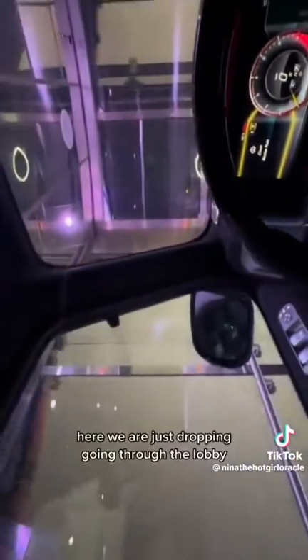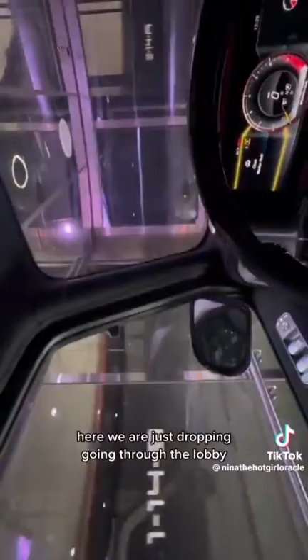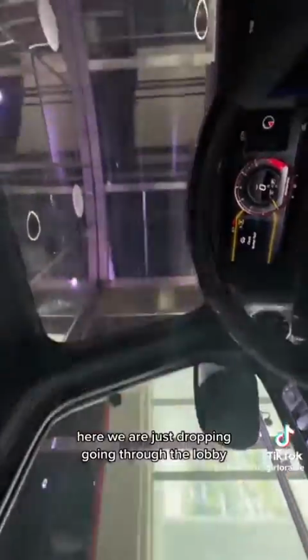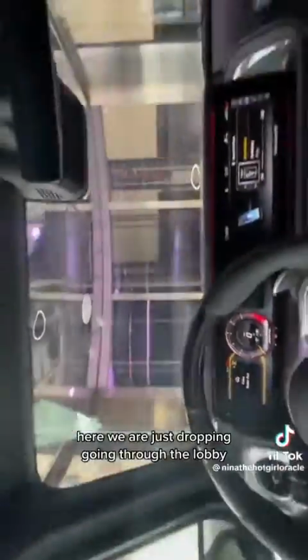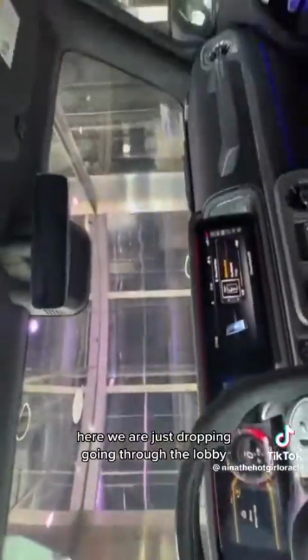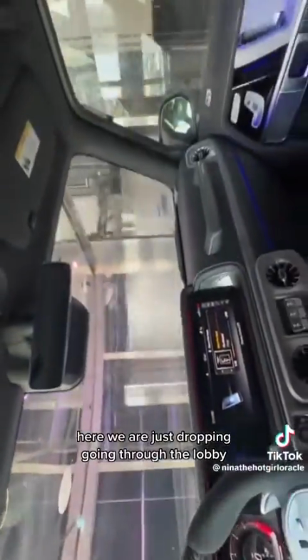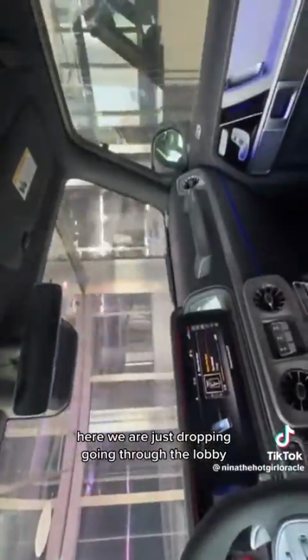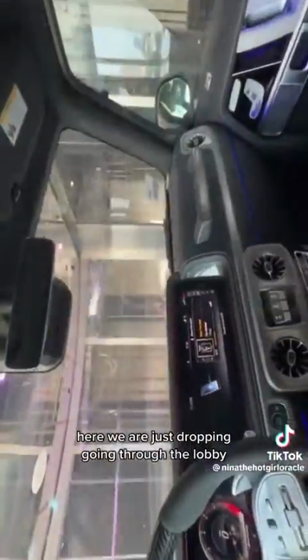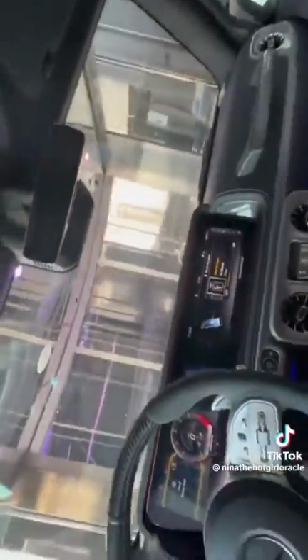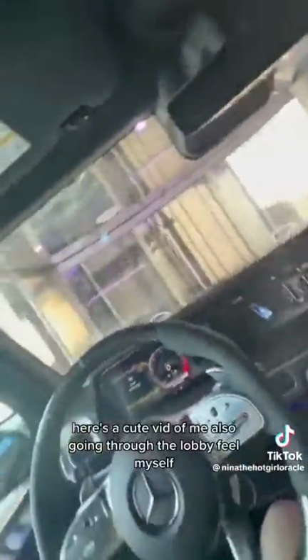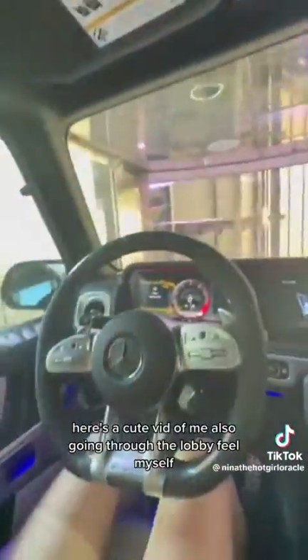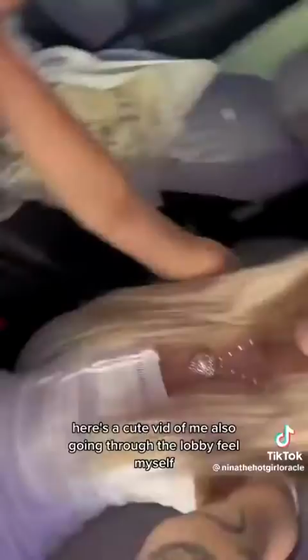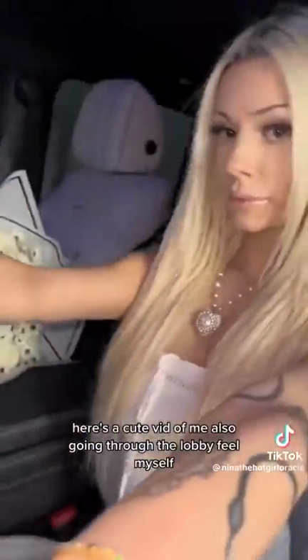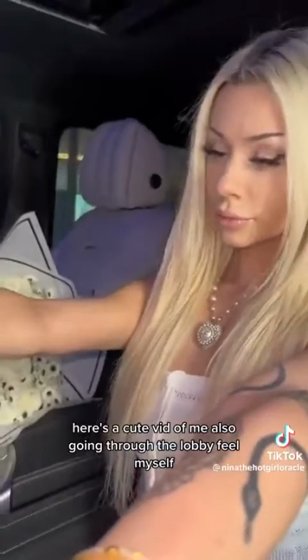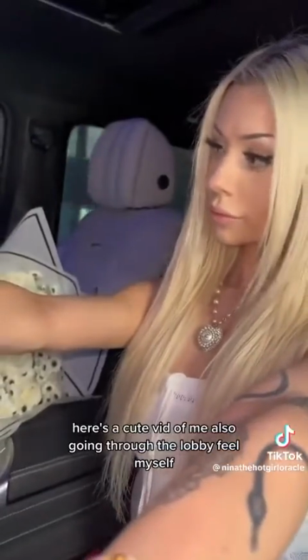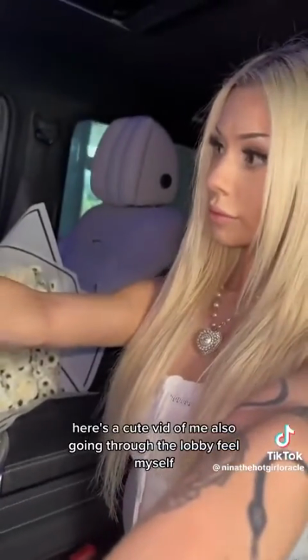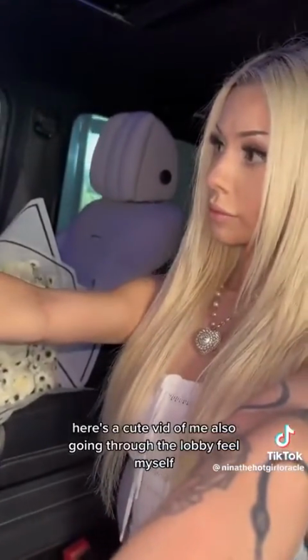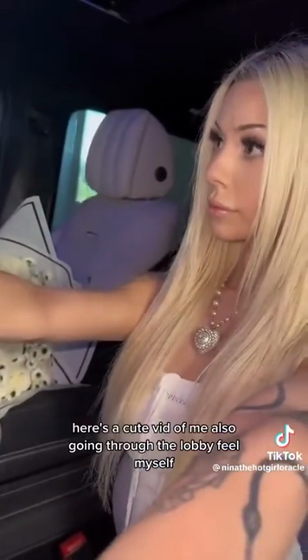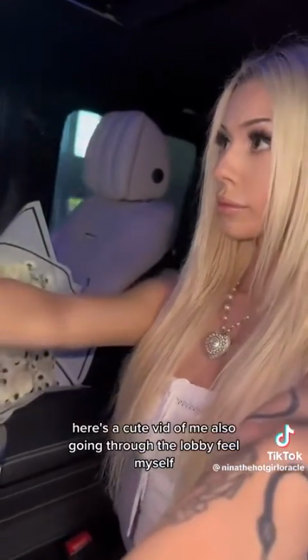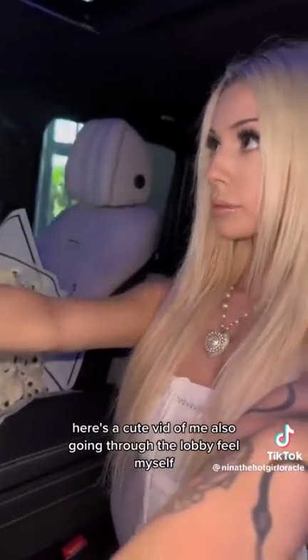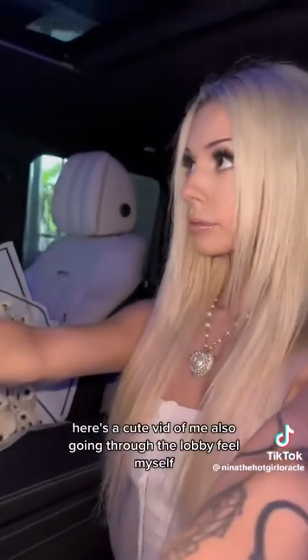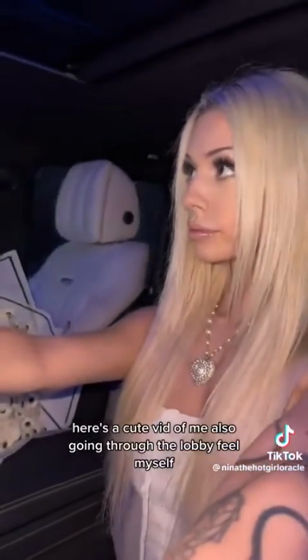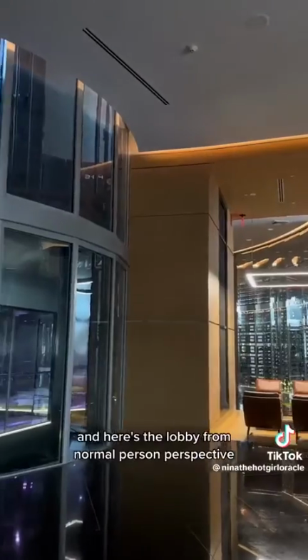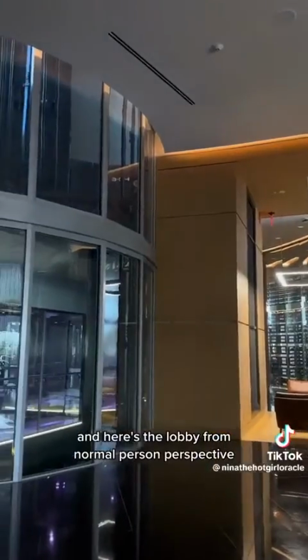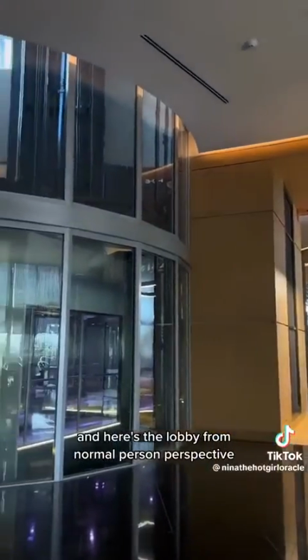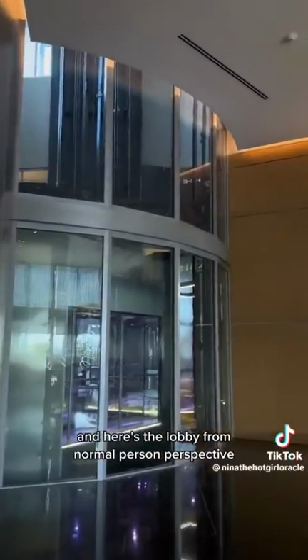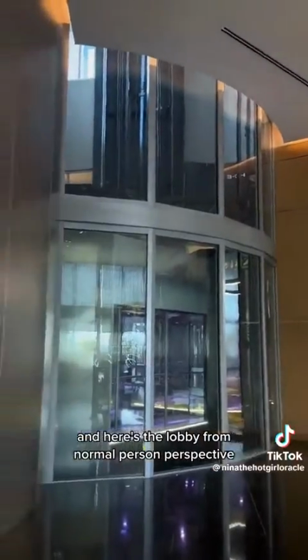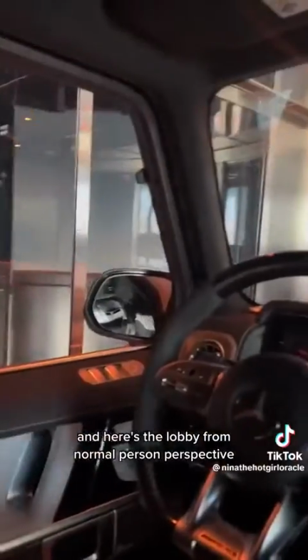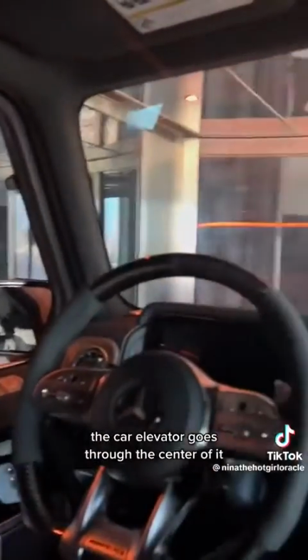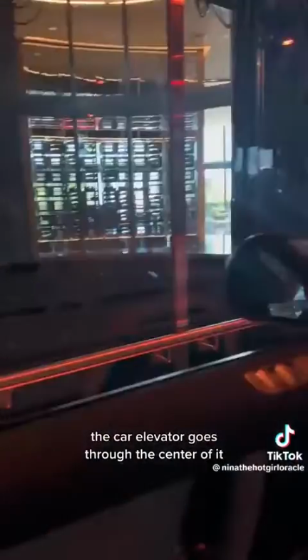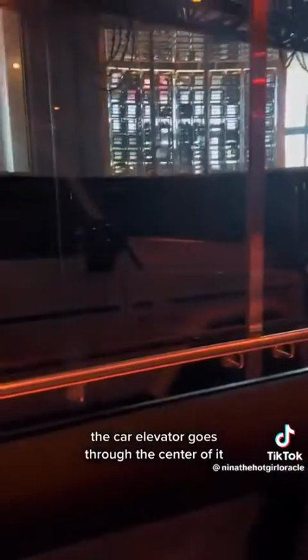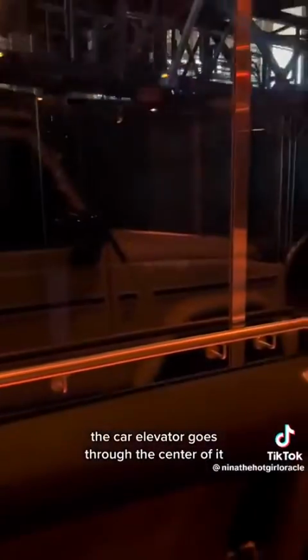Here we are just dropping, going through the lobby. Here's a cute vid of me also going through the lobby, feeling myself. And here's the lobby from a normal person perspective — the car elevator goes through the center of it.